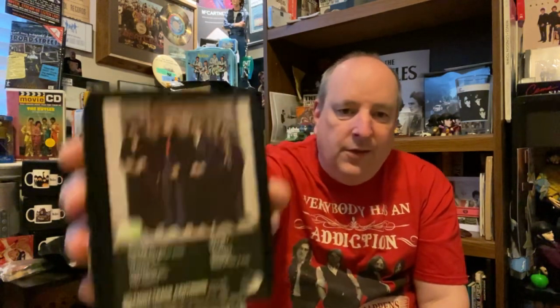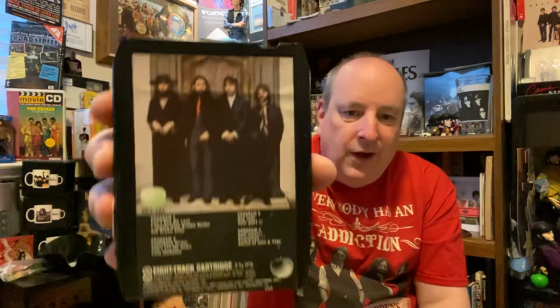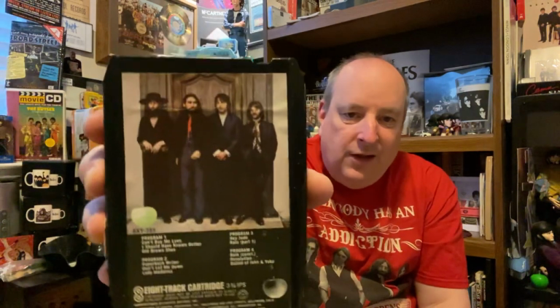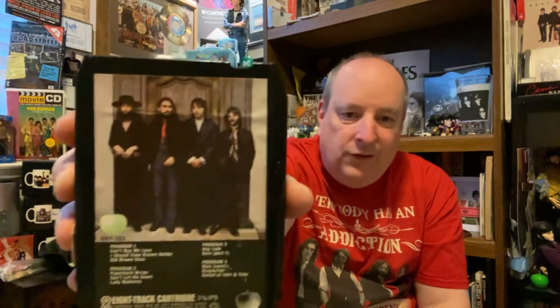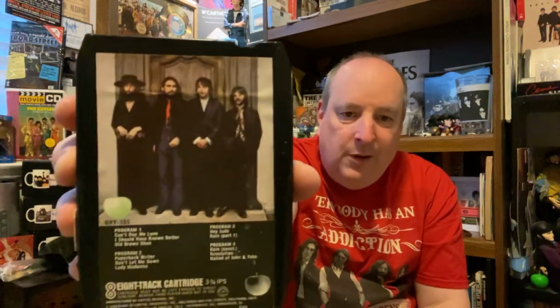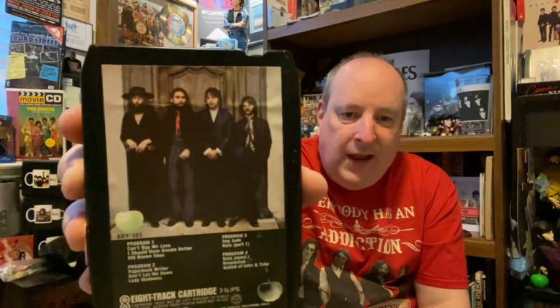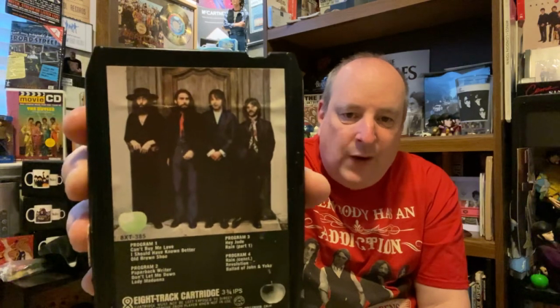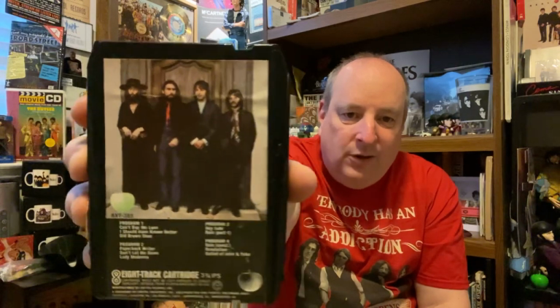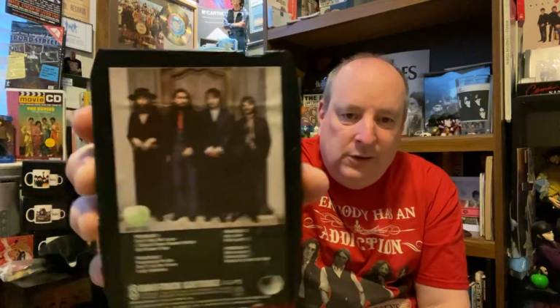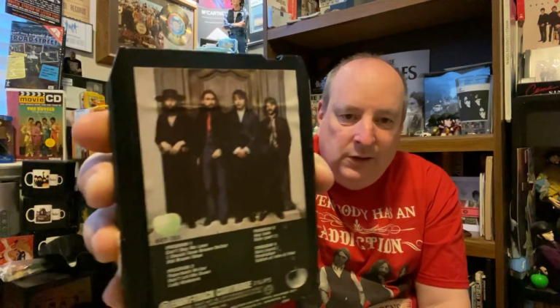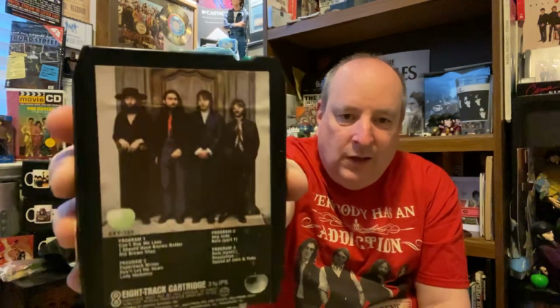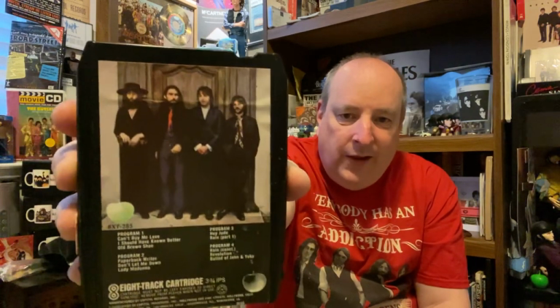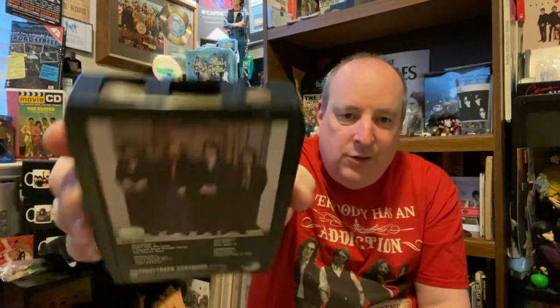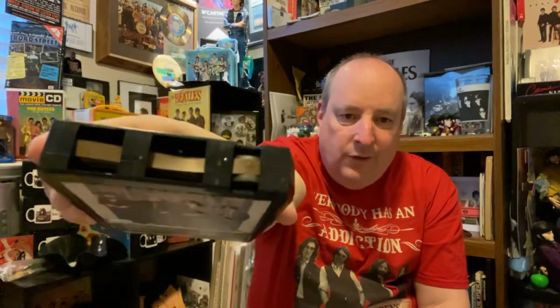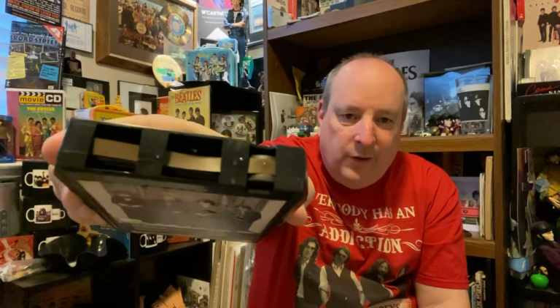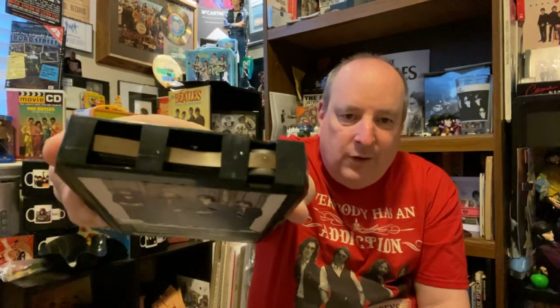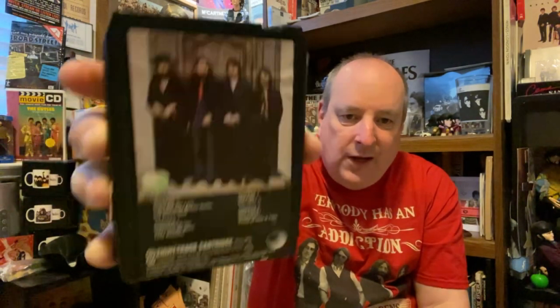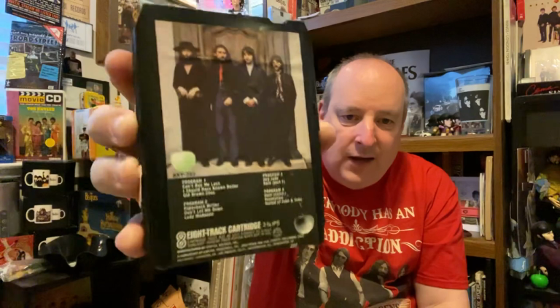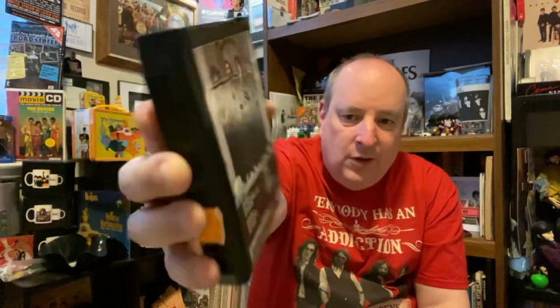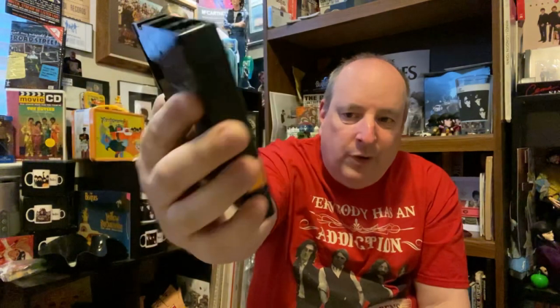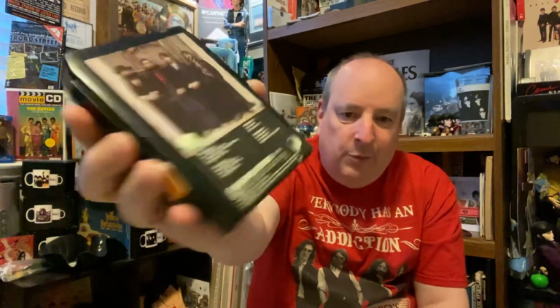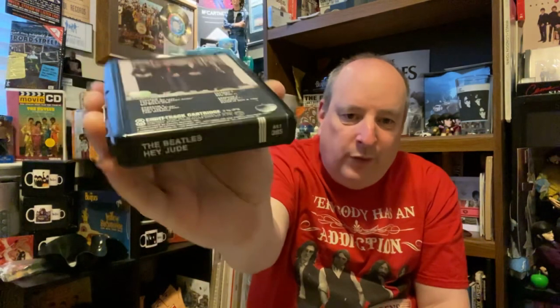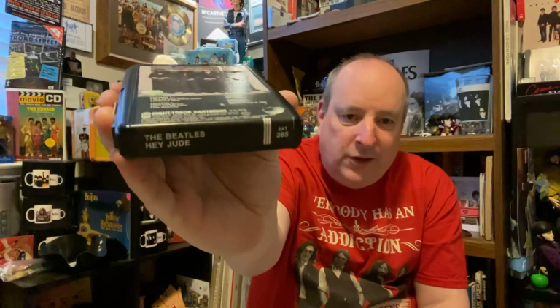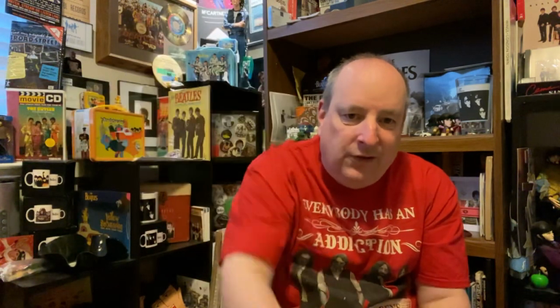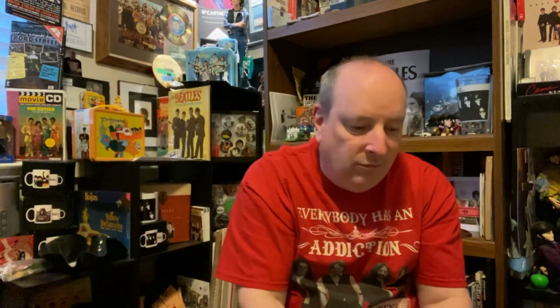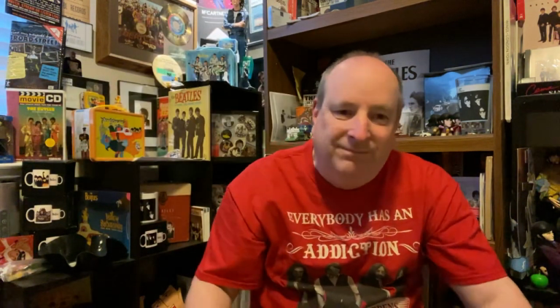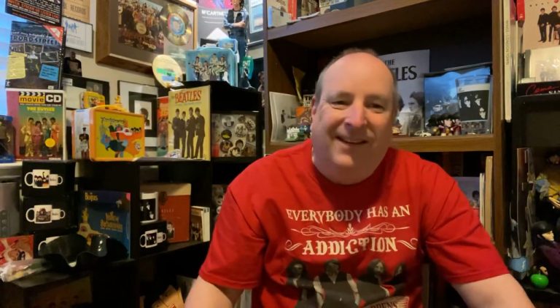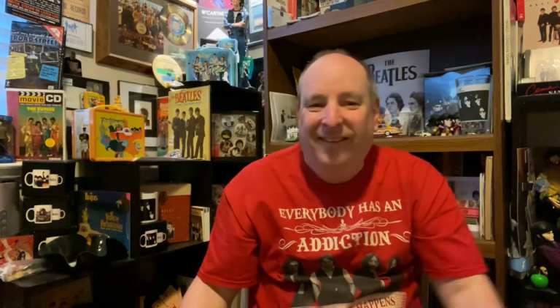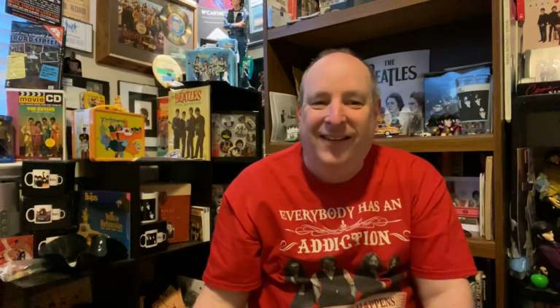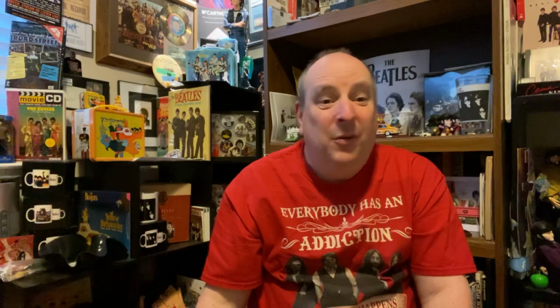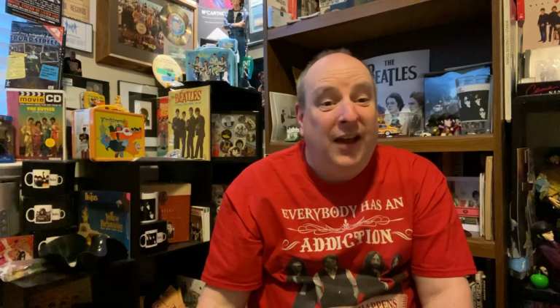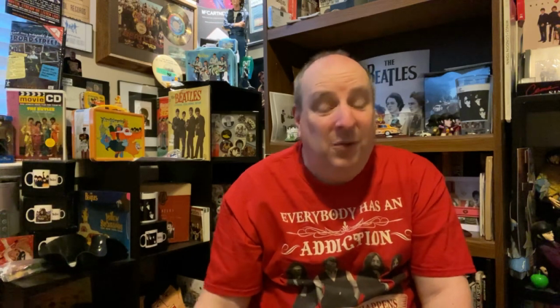This is kind of neat. This is a Beatles 8-track of Hey Jude. So there we go, there's the 8-track. Pretty simple, pretty much, that's it. Was that fast or what?